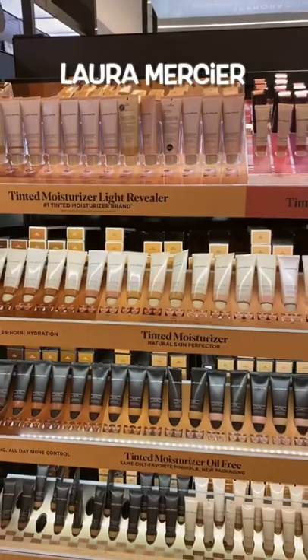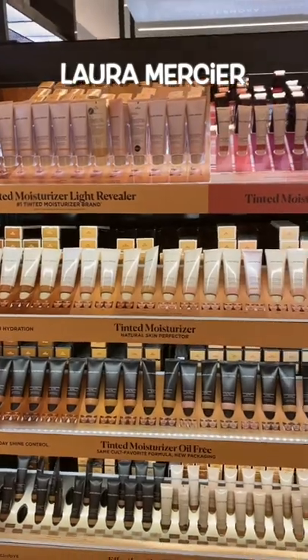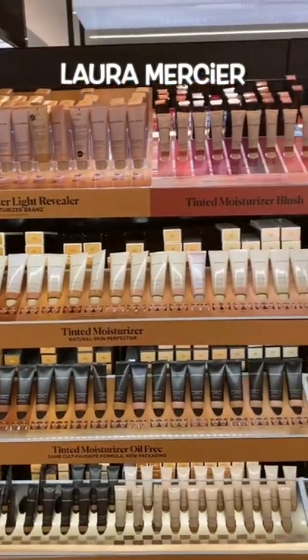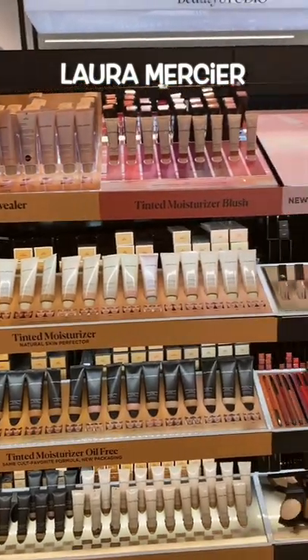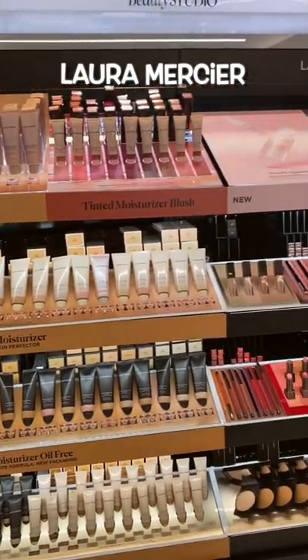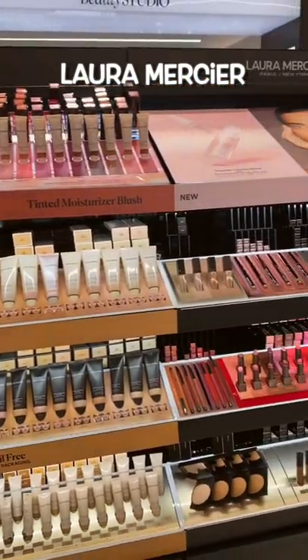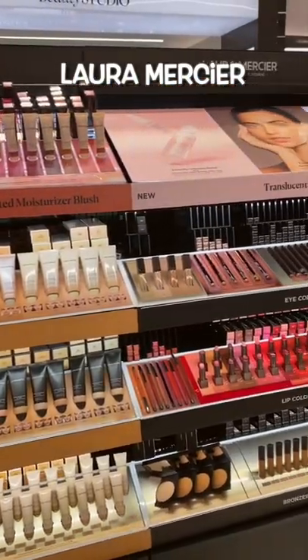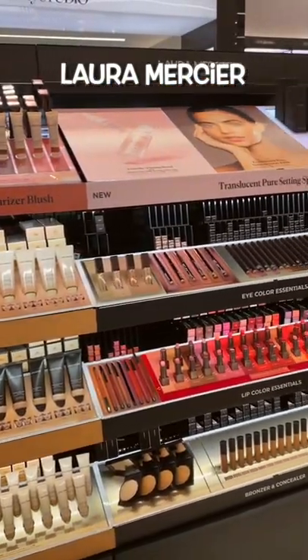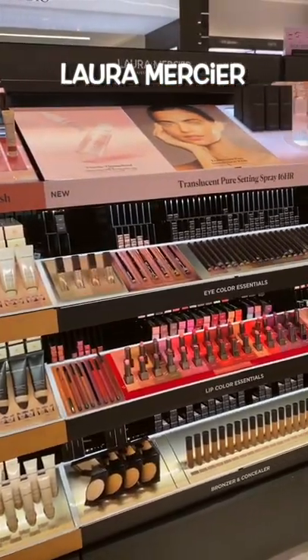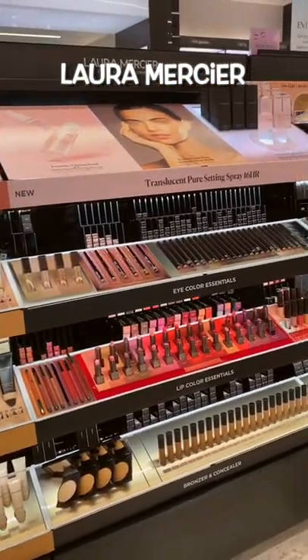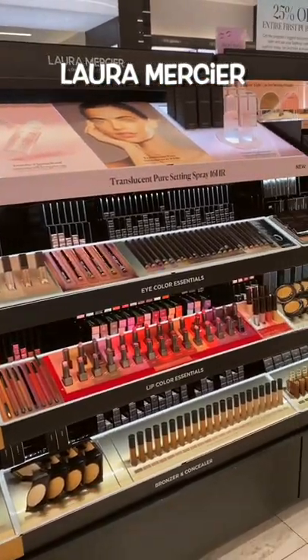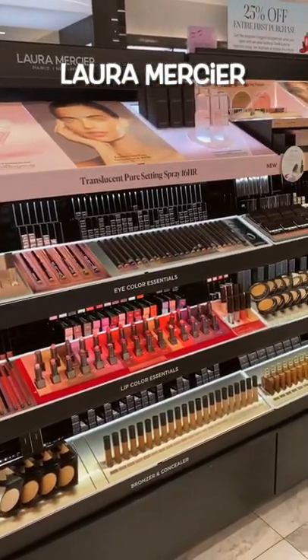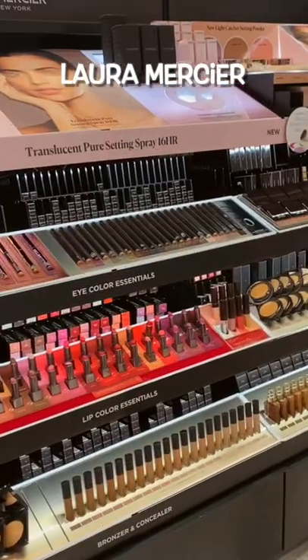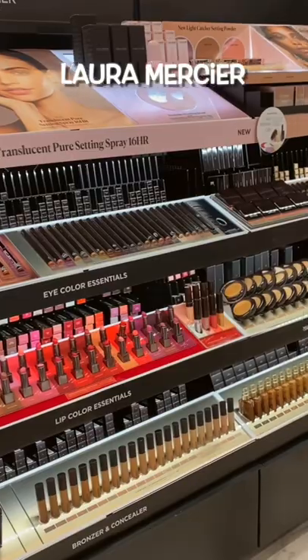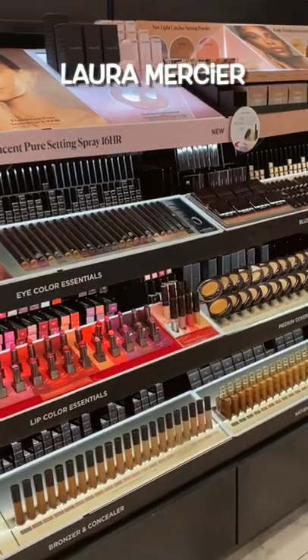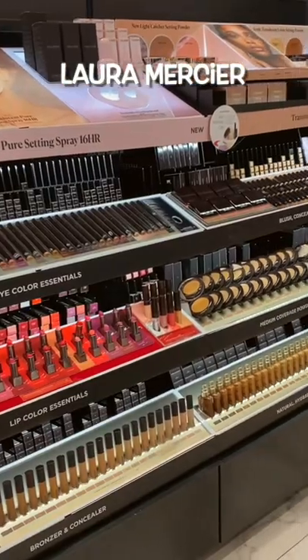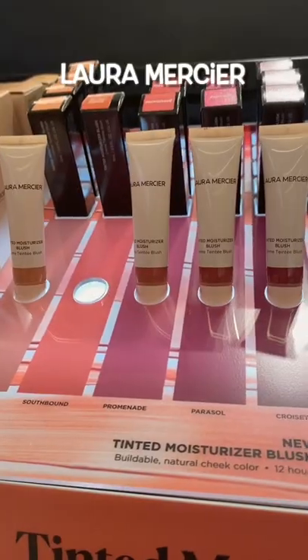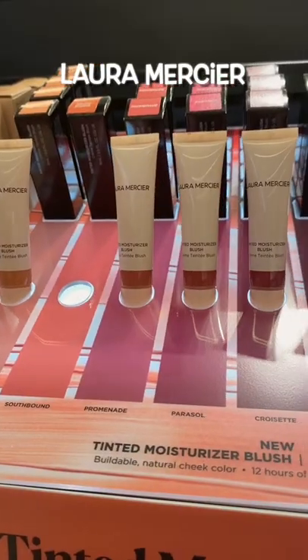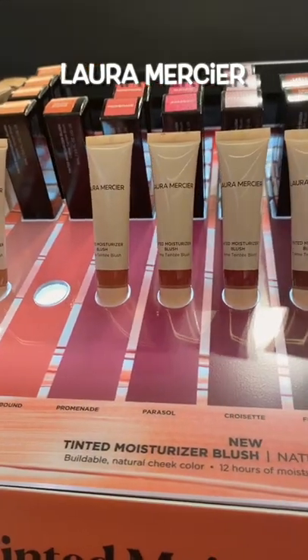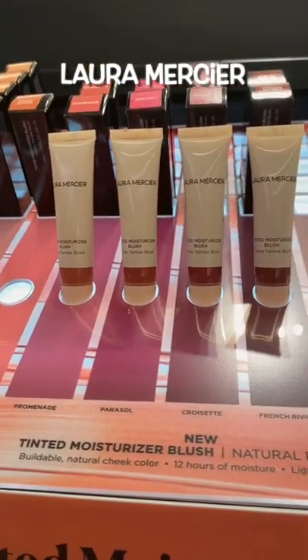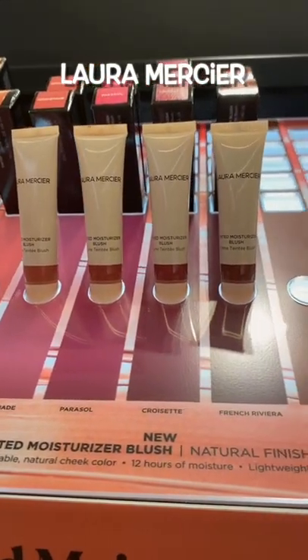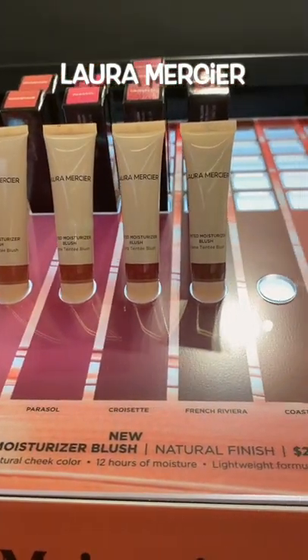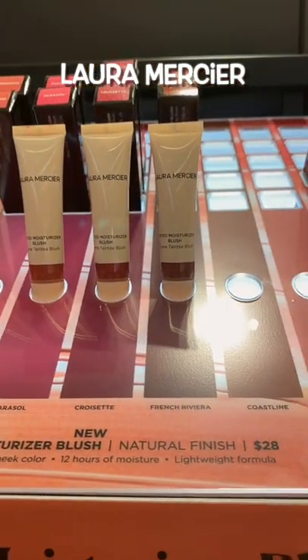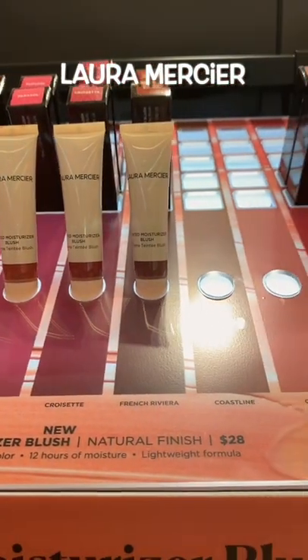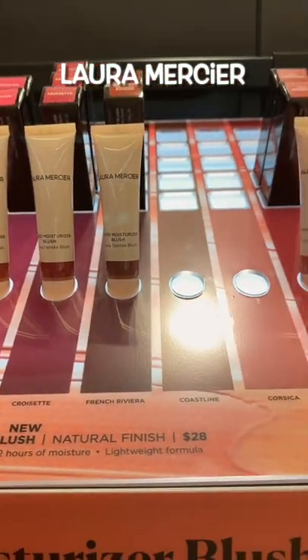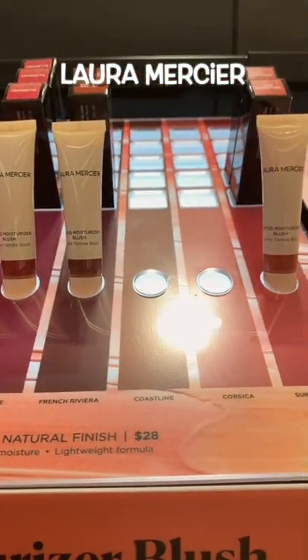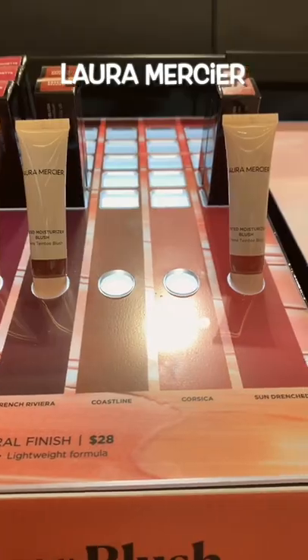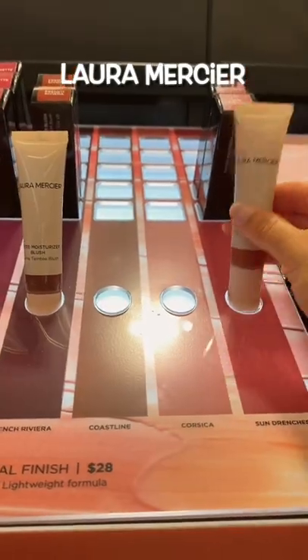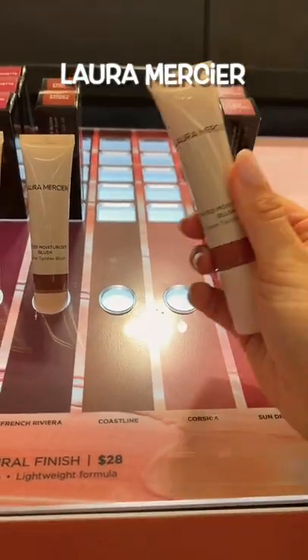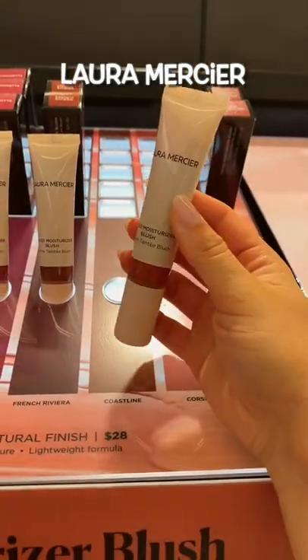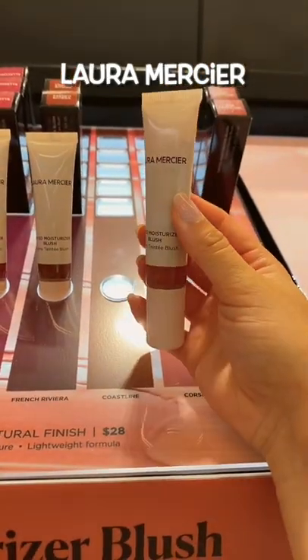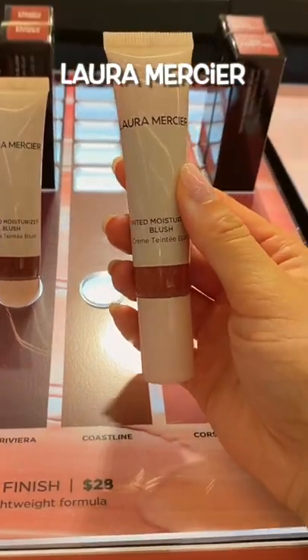I'm a girl who has Laura's back — I think she's underrated and underappreciated — except for this product. I cannot get an even coverage with this tinted moisturizer blush. I find my cheek always looks patchy.